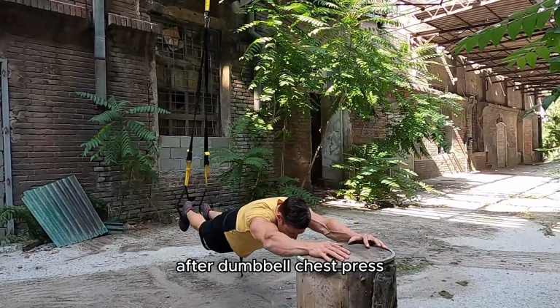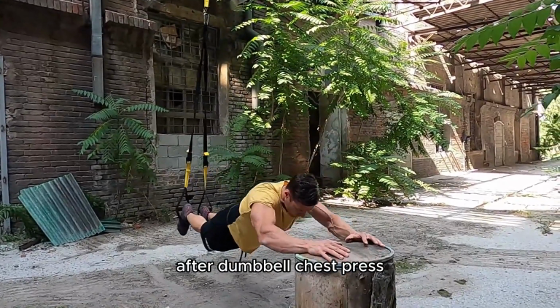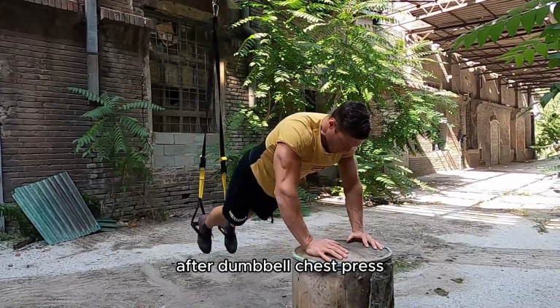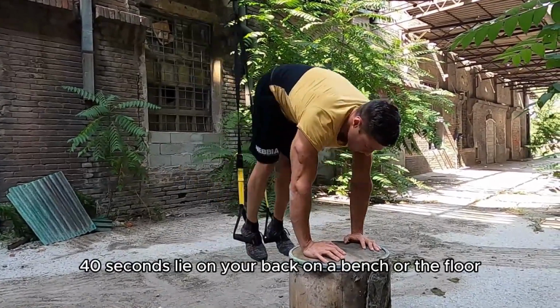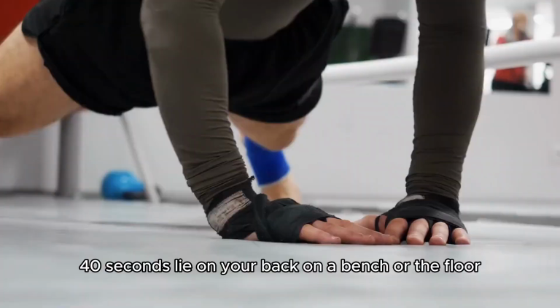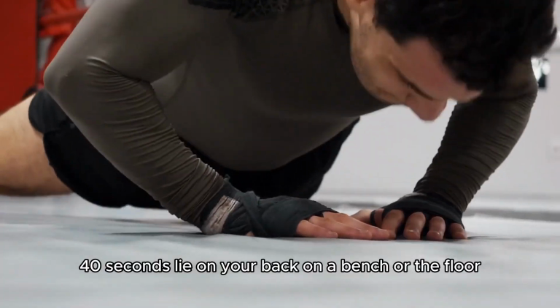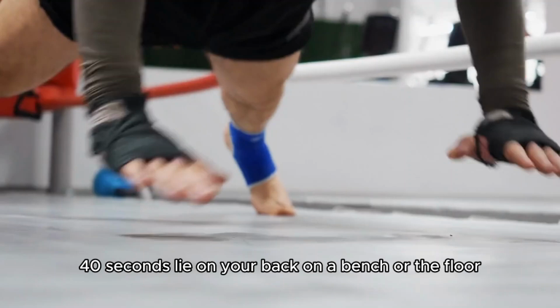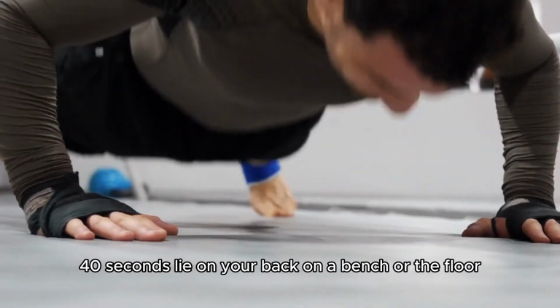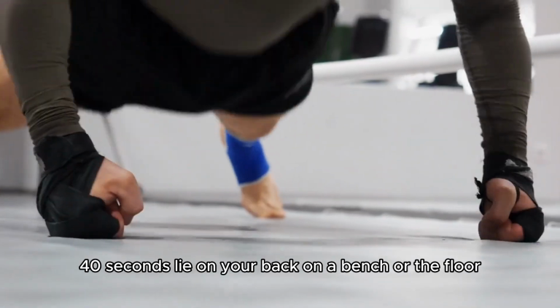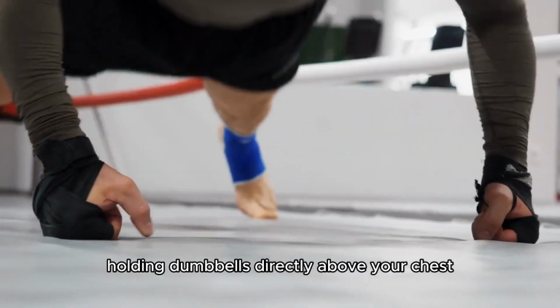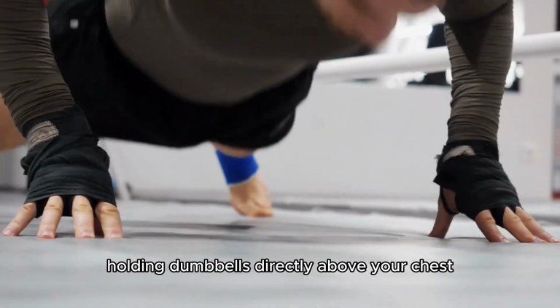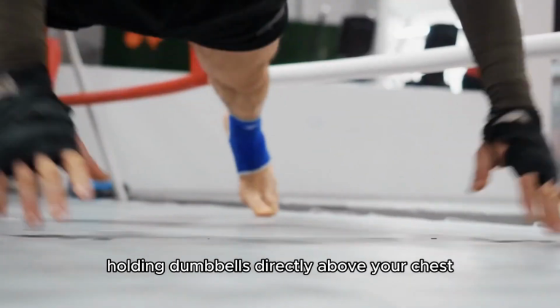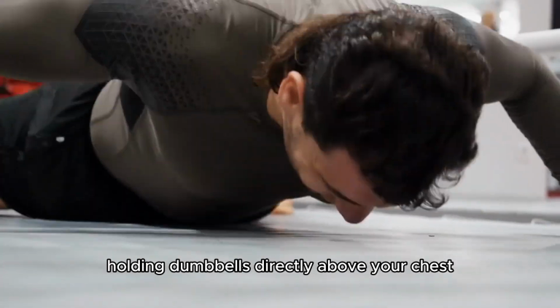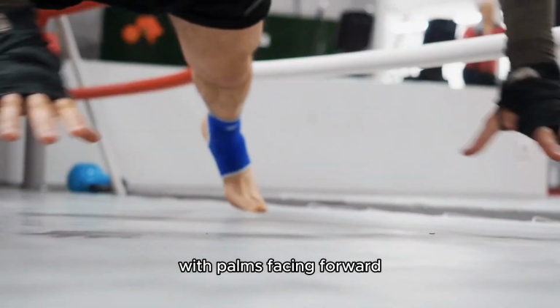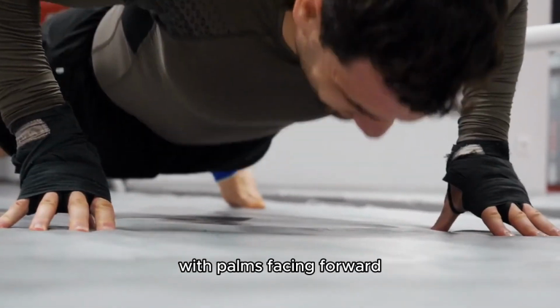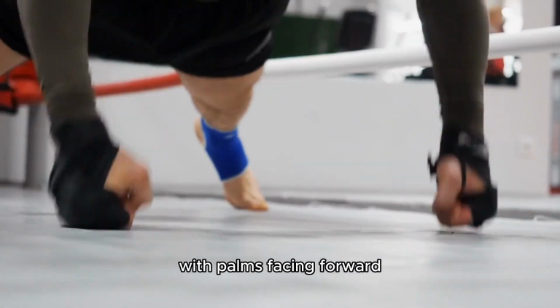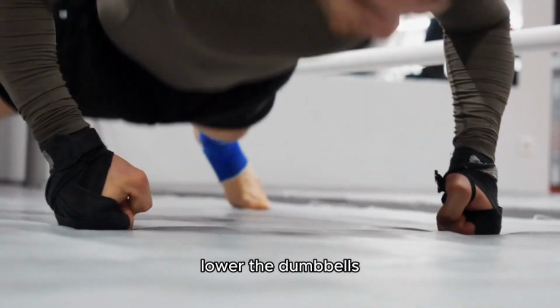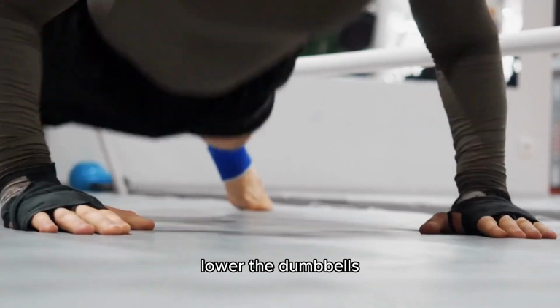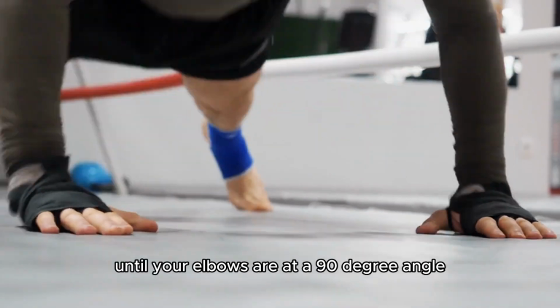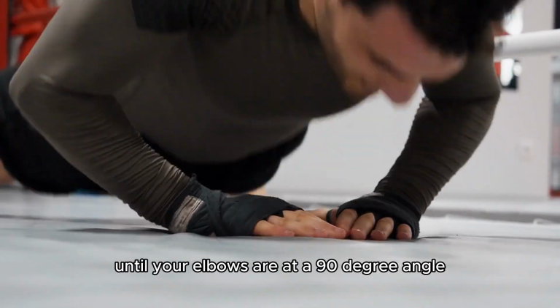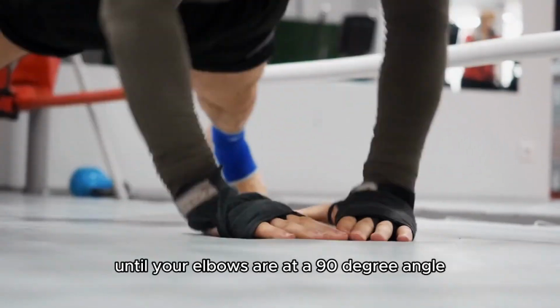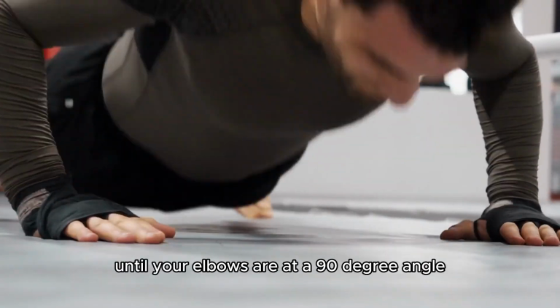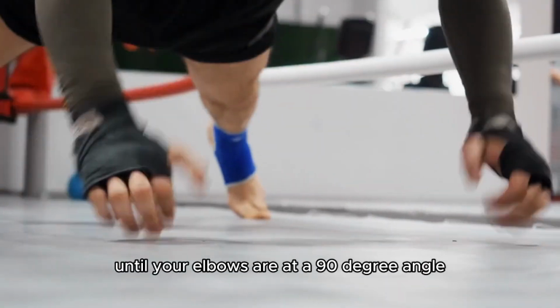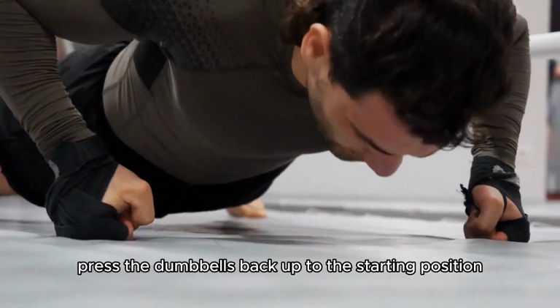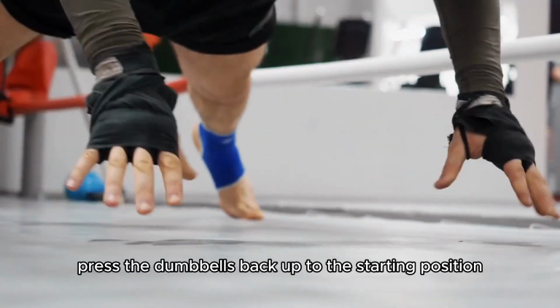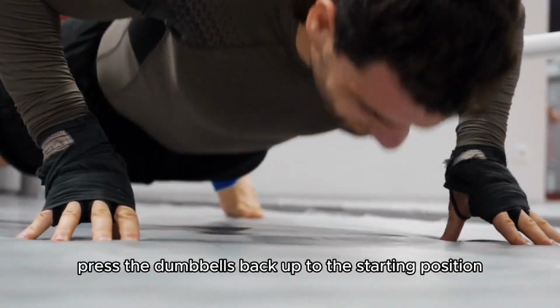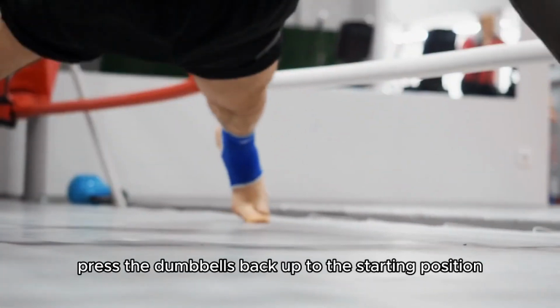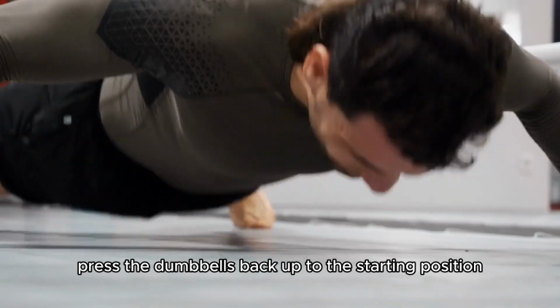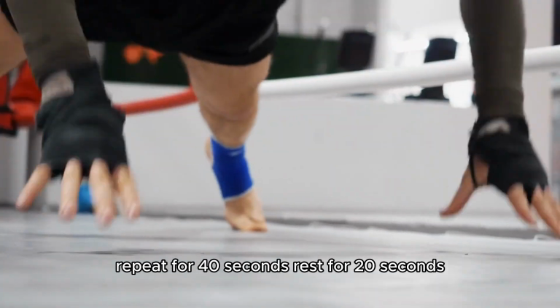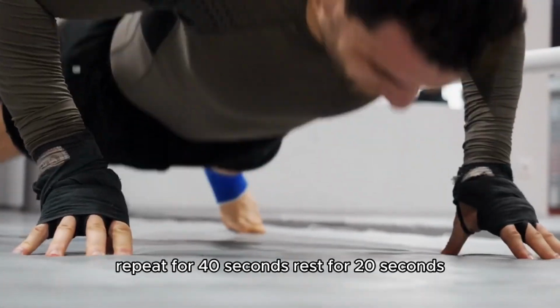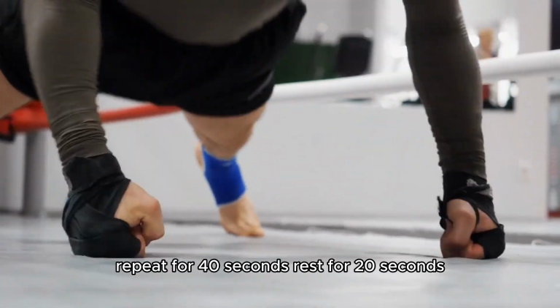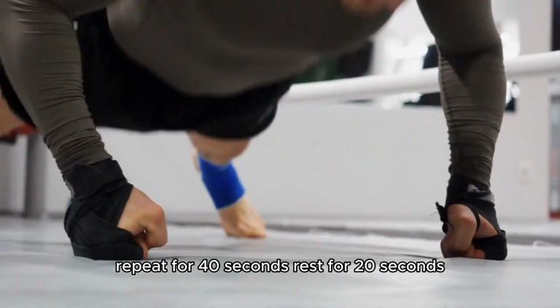Dumbbell chest press, 40 seconds. Lie on your back on a bench or the floor, holding dumbbells directly above your chest with palms facing forward. Lower the dumbbells until your elbows are at a 90-degree angle, then press the dumbbells back up to the starting position. Repeat for 40 seconds, rest for 20 seconds.